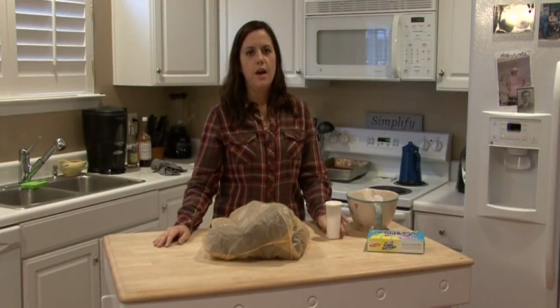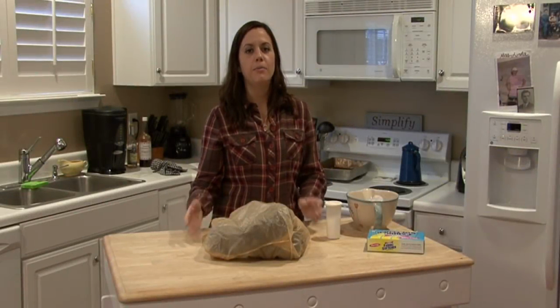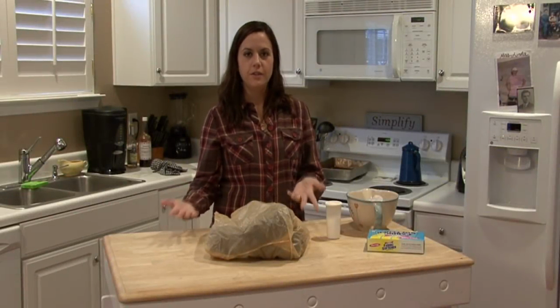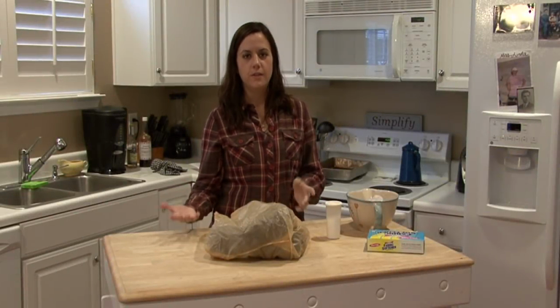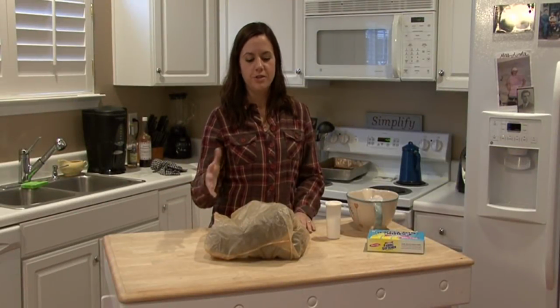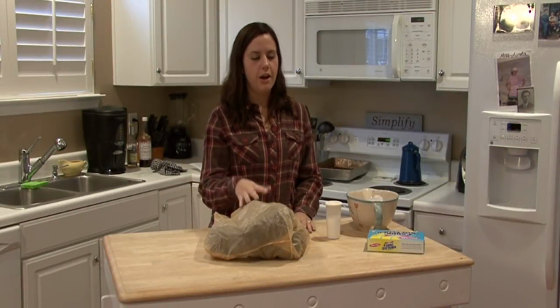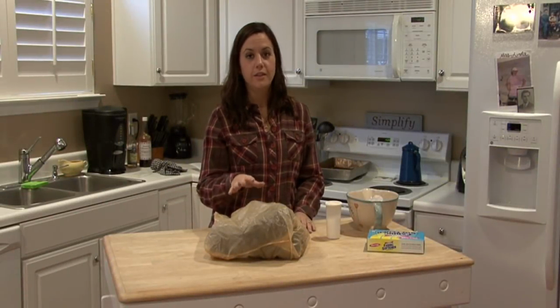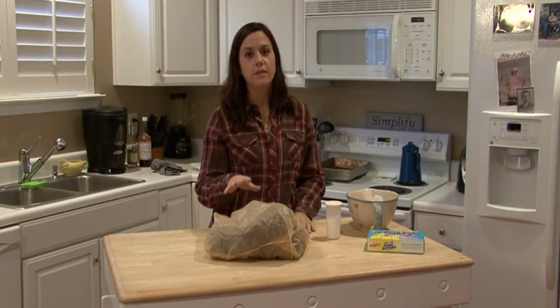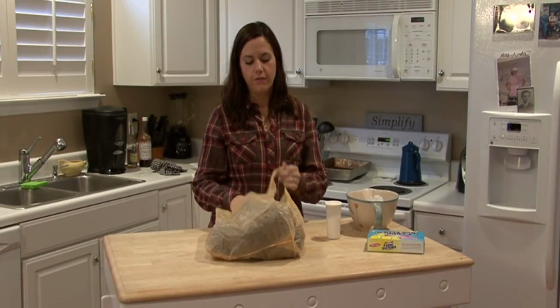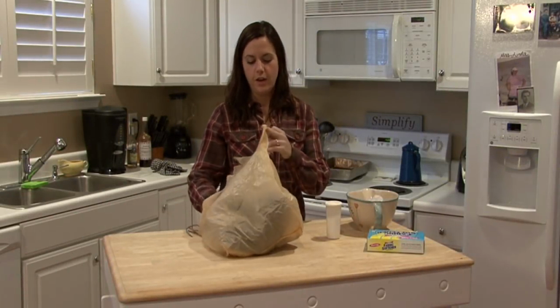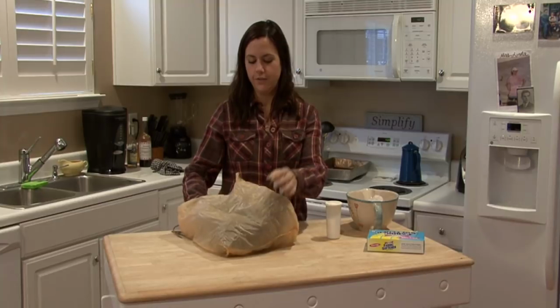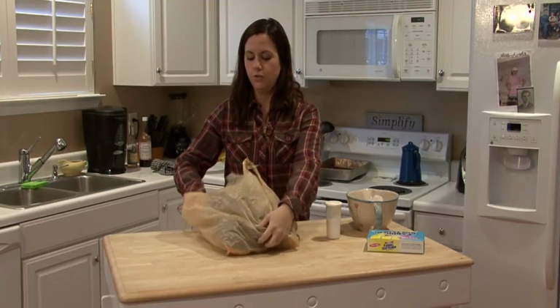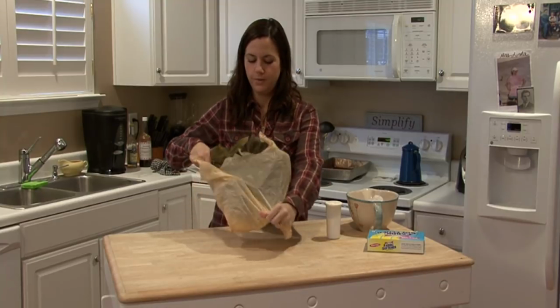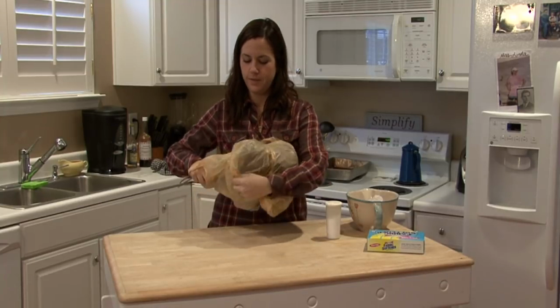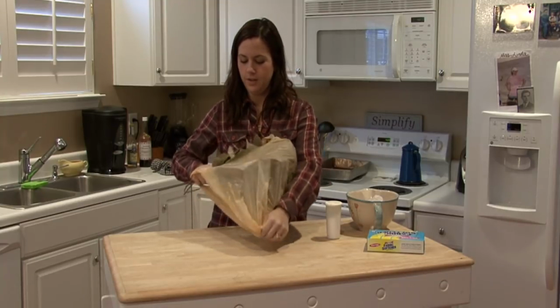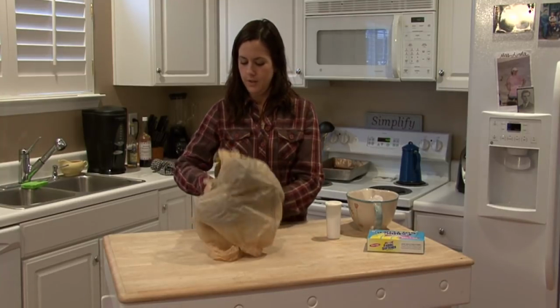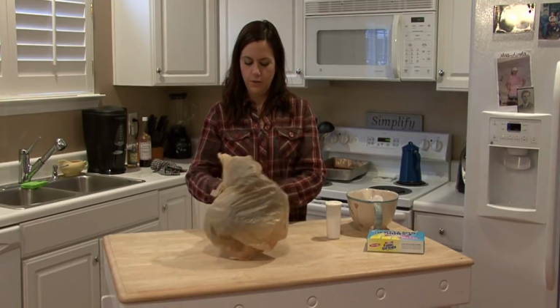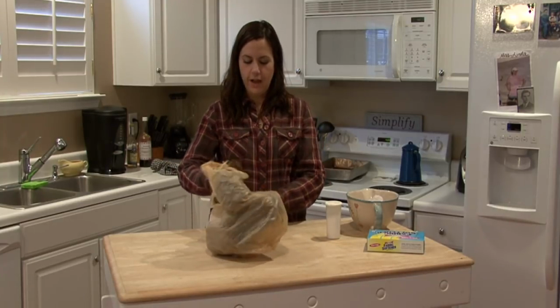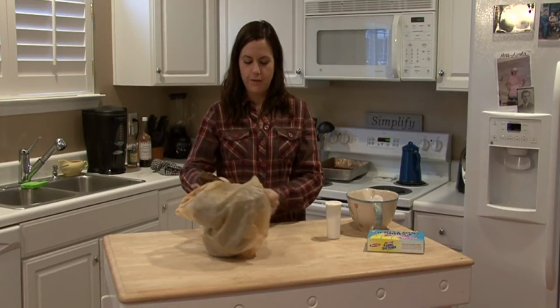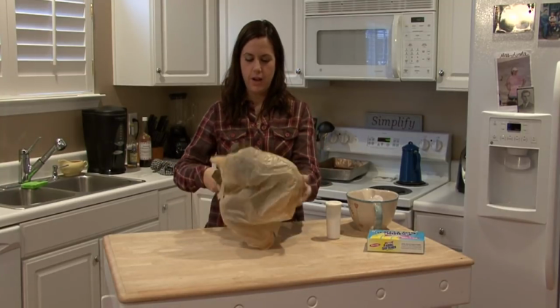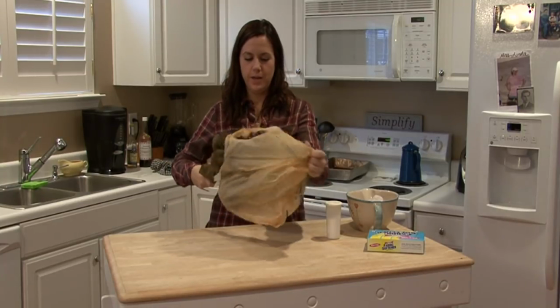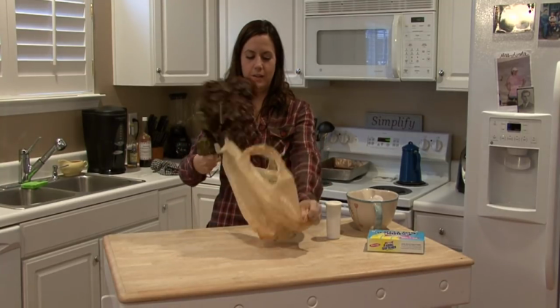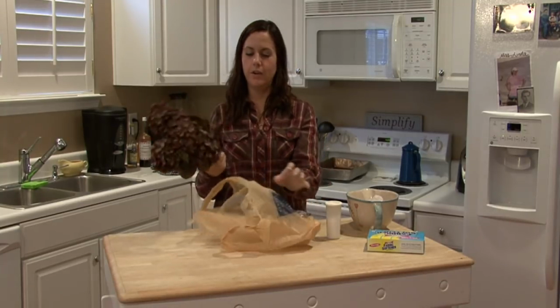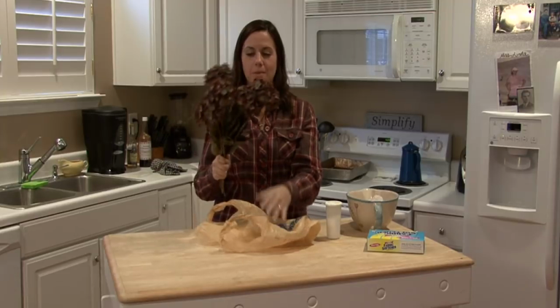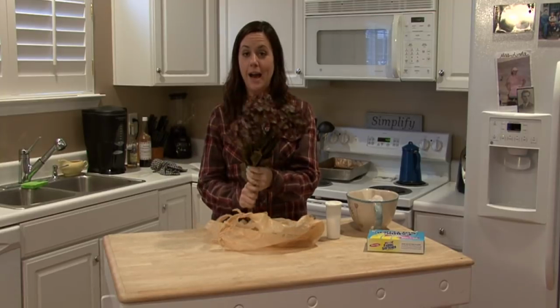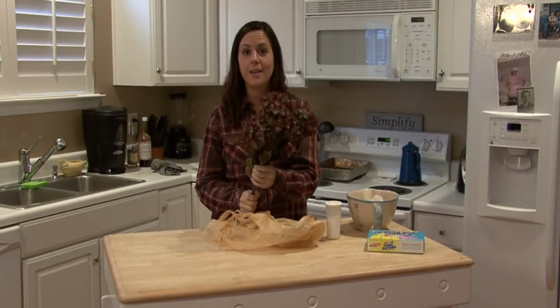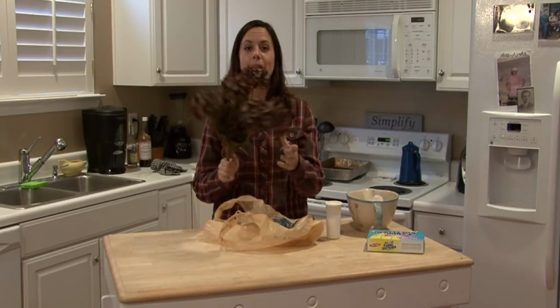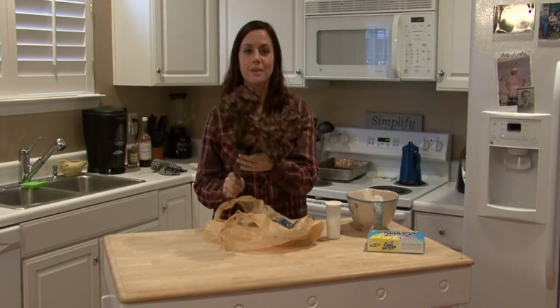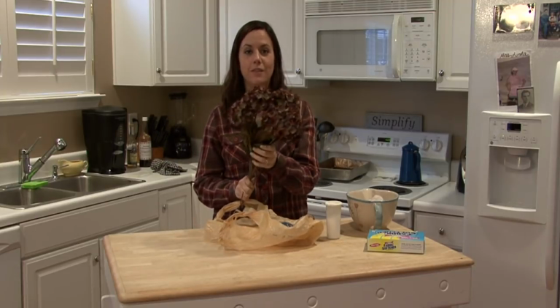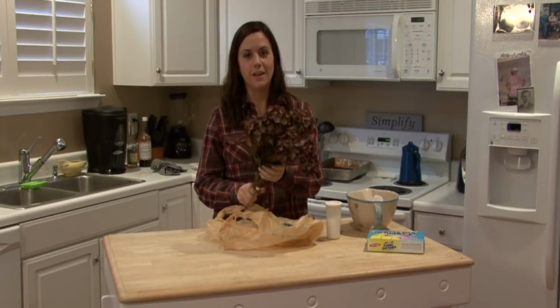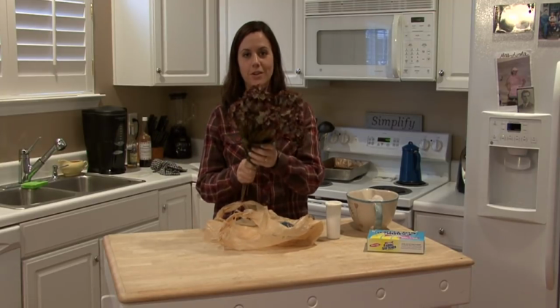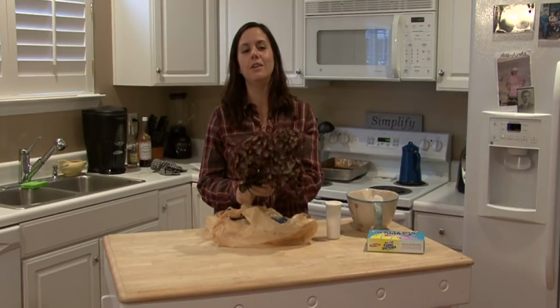Hi, I'm Rachel Eutuzis, and I'm going to show you how to clean dust off of your silk flowers. I got a little bit ahead of myself and already had them in the bag. That brings me to the first thing I'm going to show you.